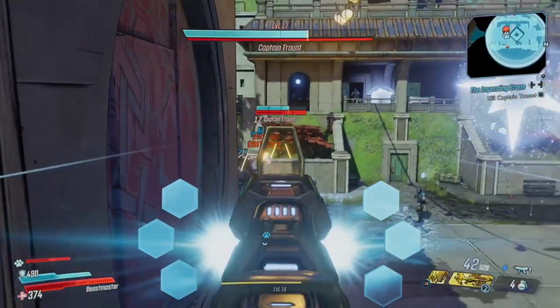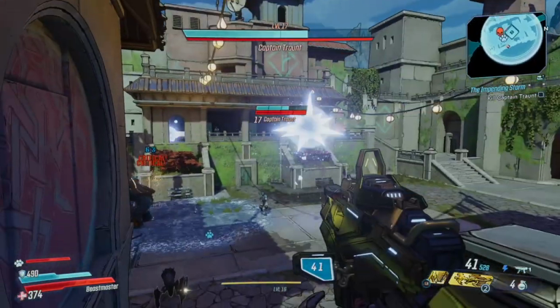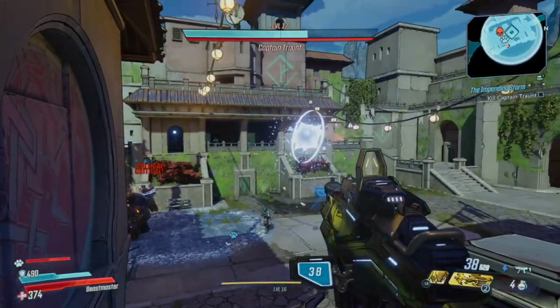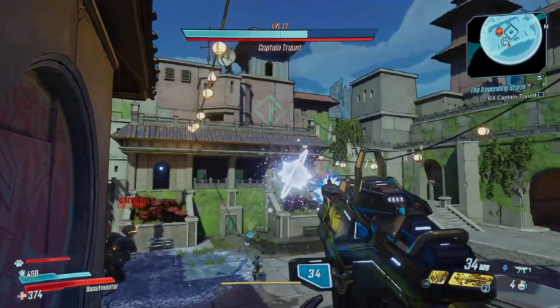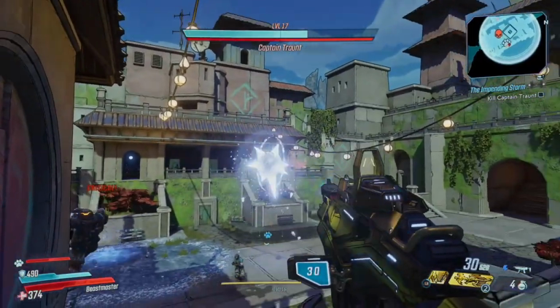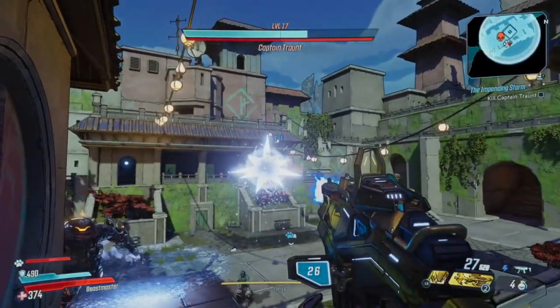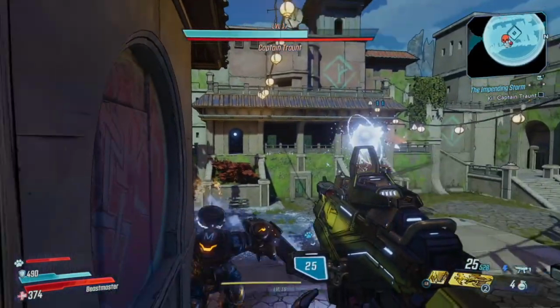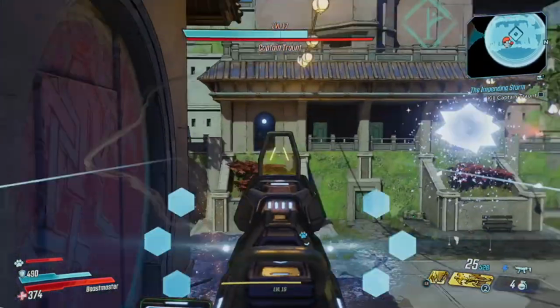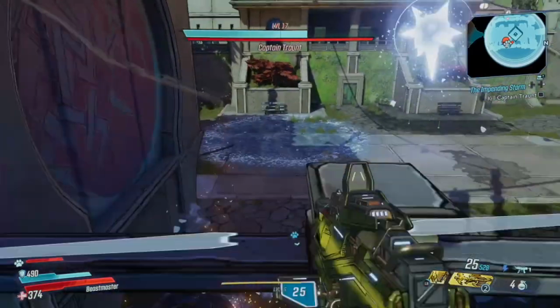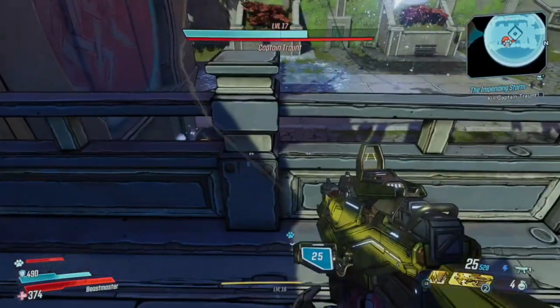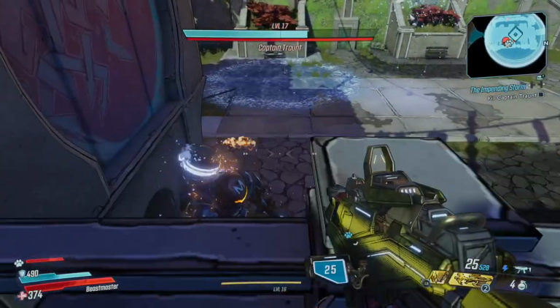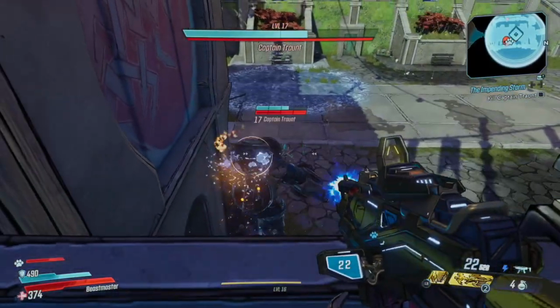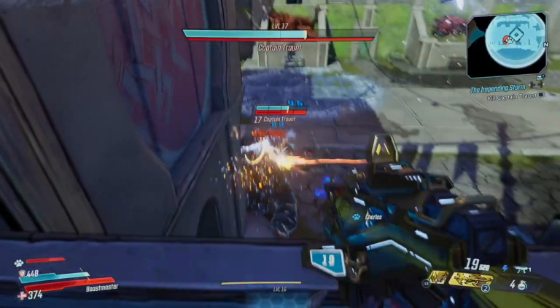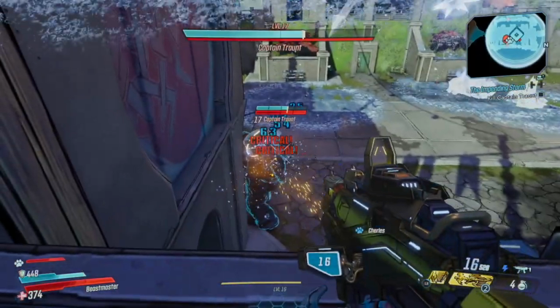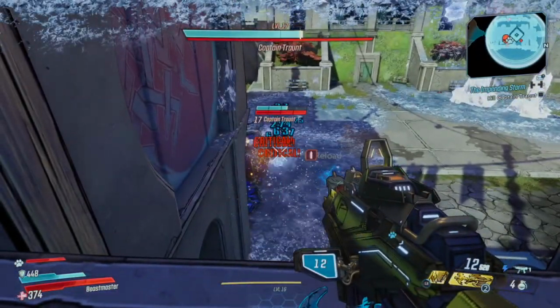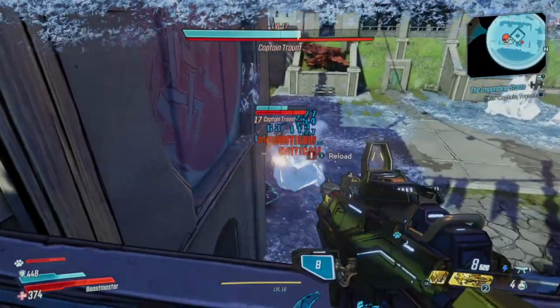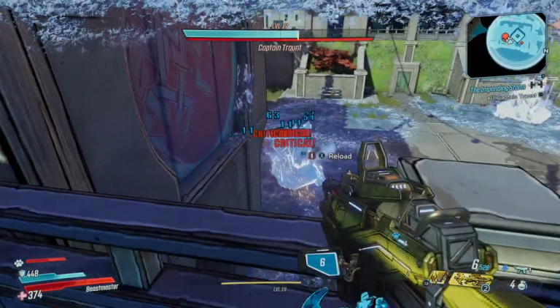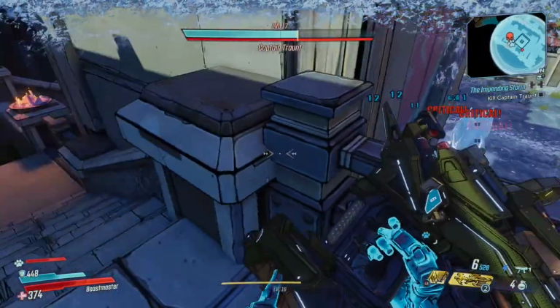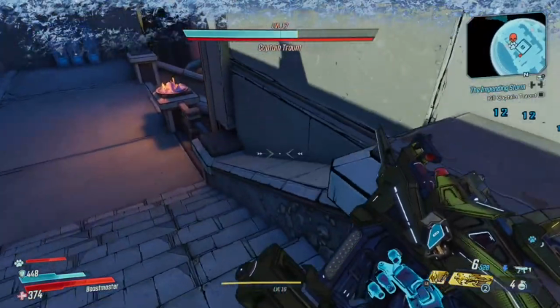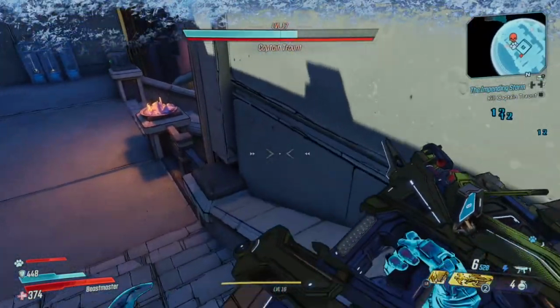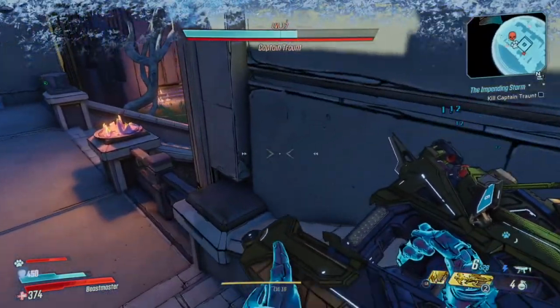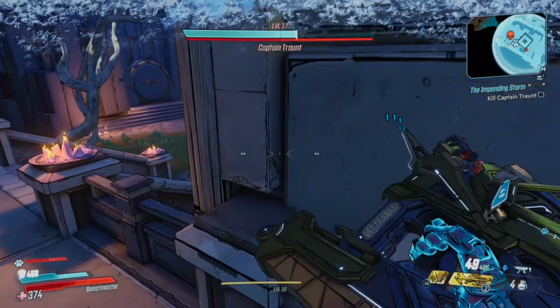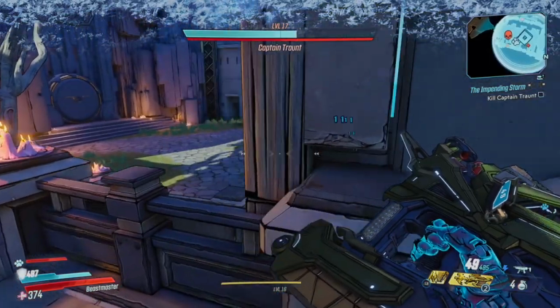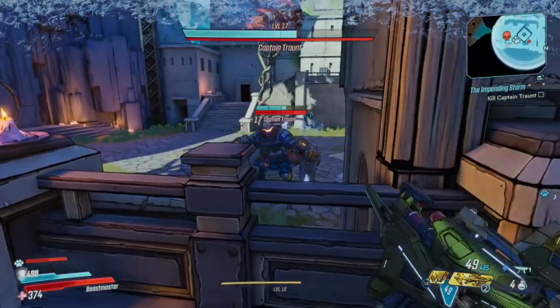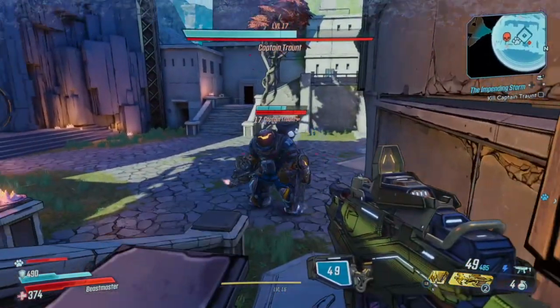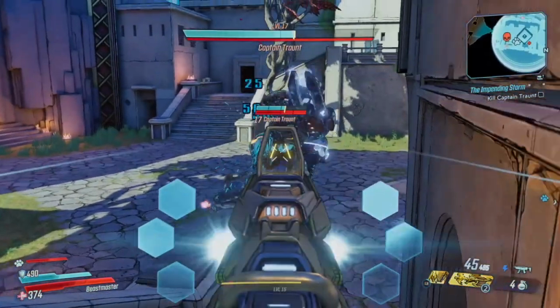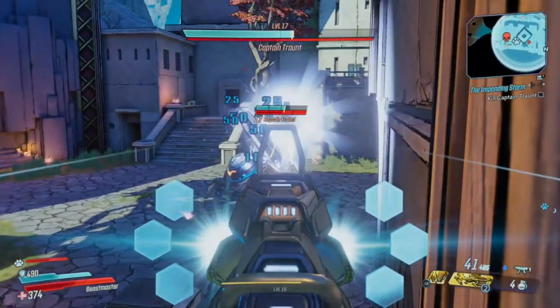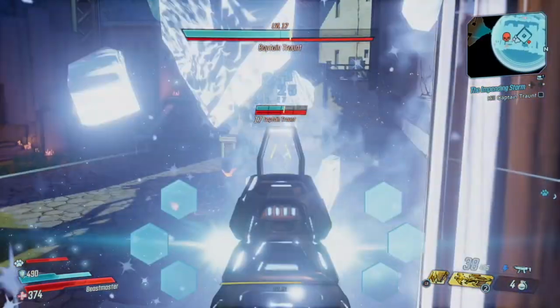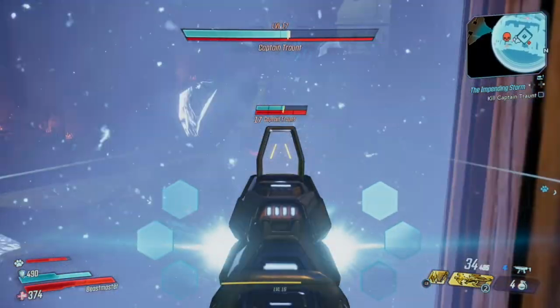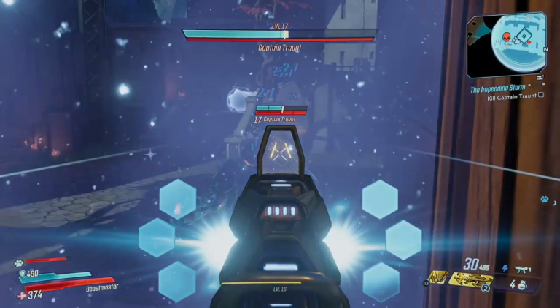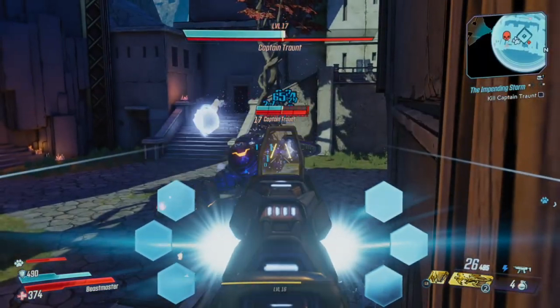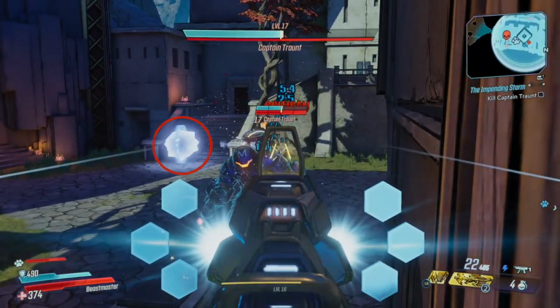When you can, you can shoot the orbs or ignore them and just focus as much as you can on taking down his shield first. Use a shock weapon — it will help. If you have shock grenades, that also helps a lot.